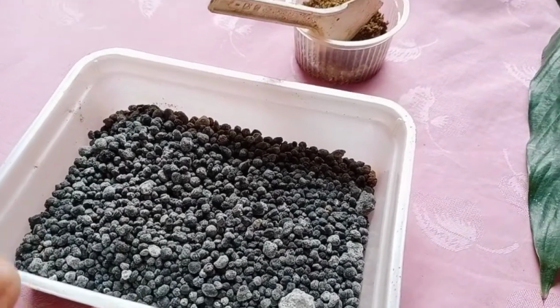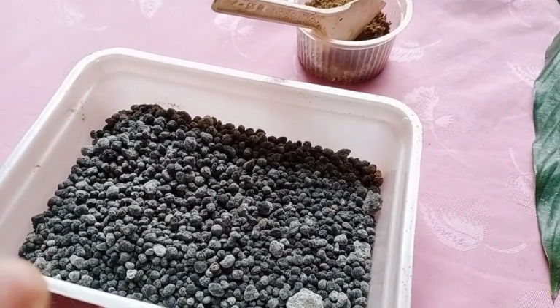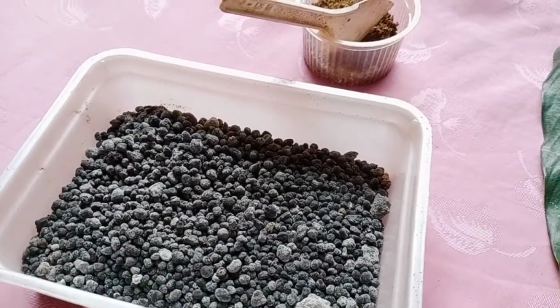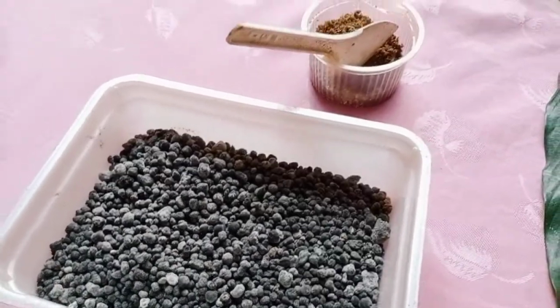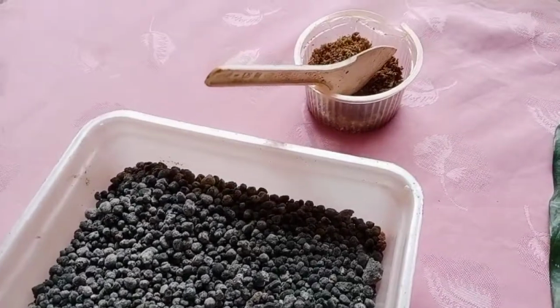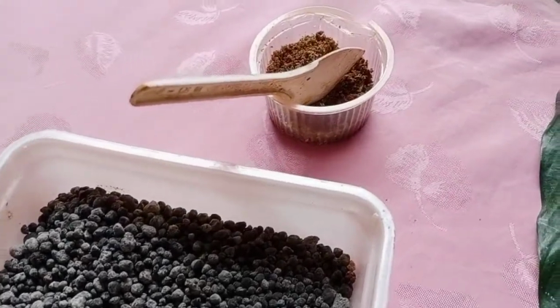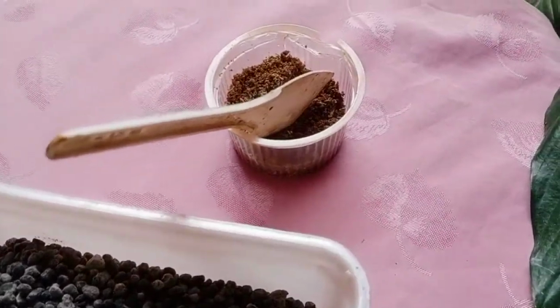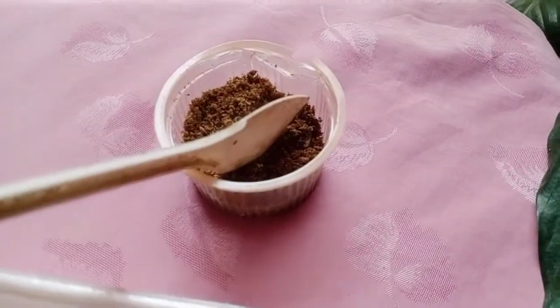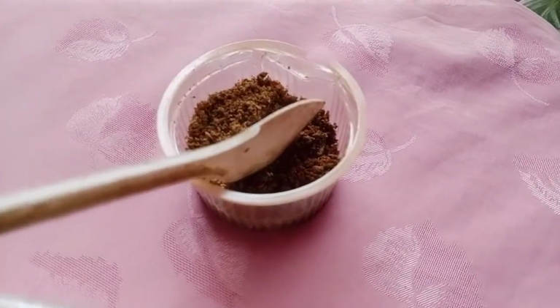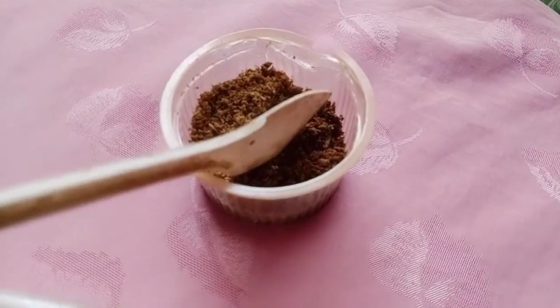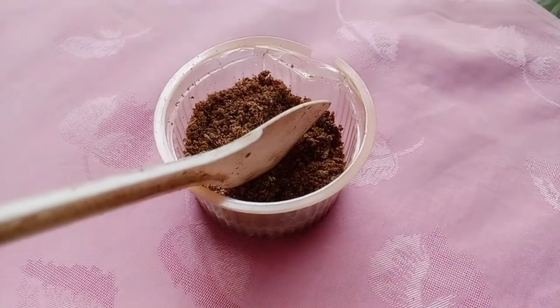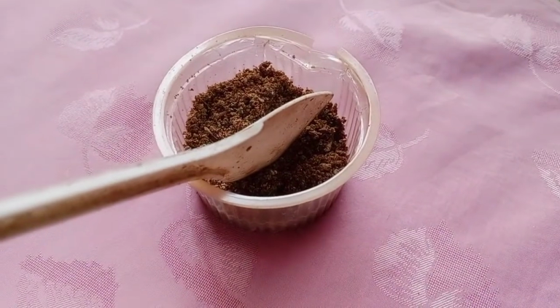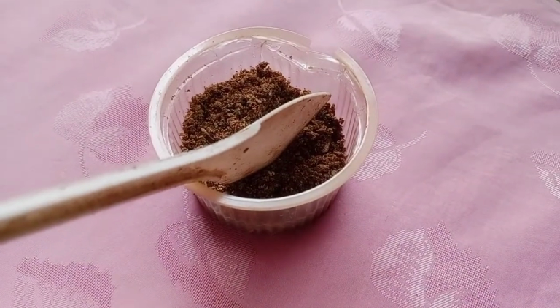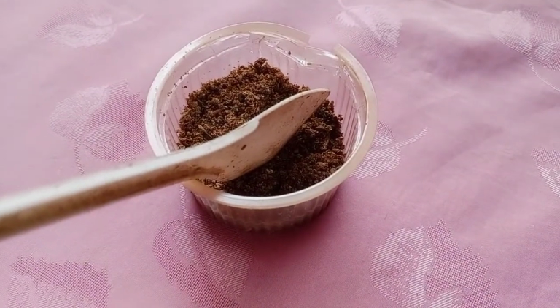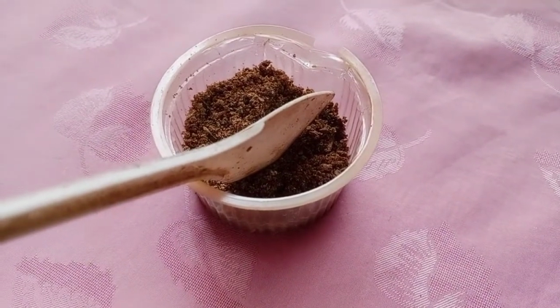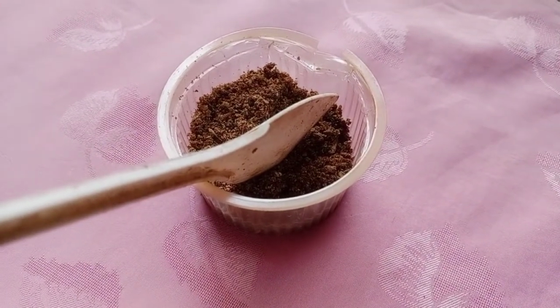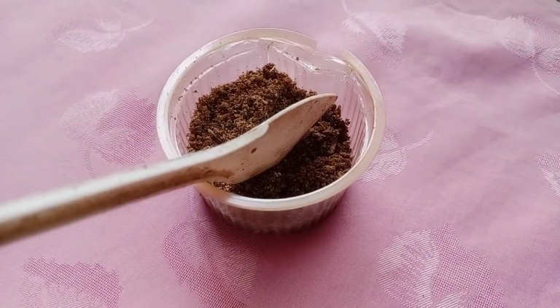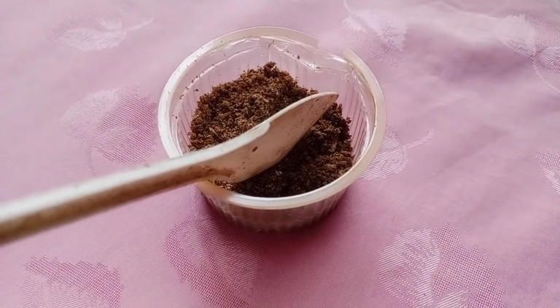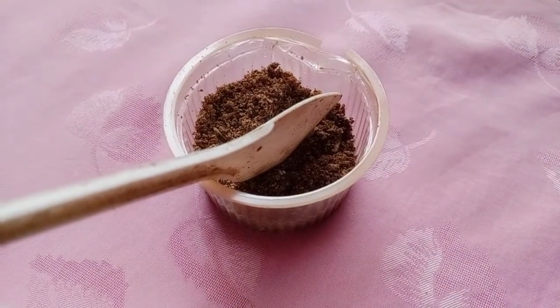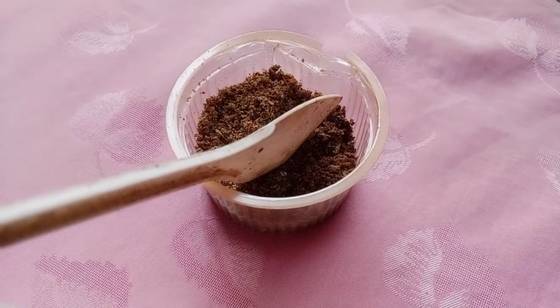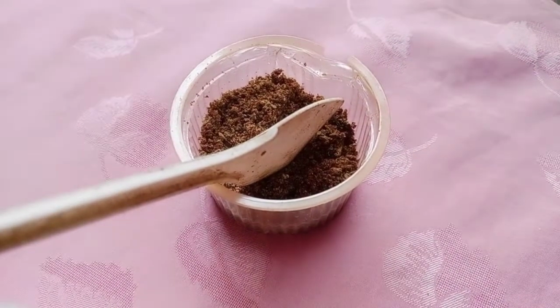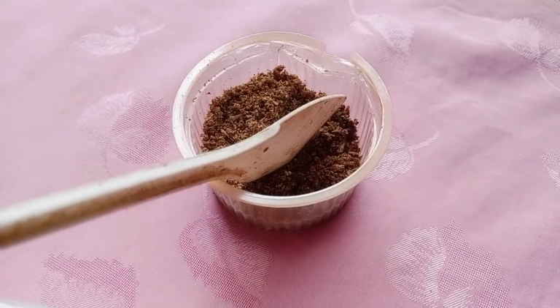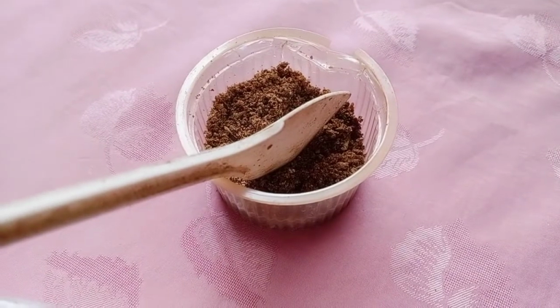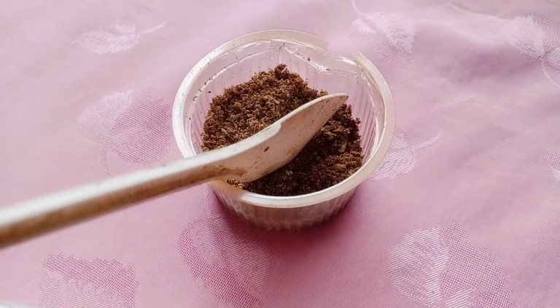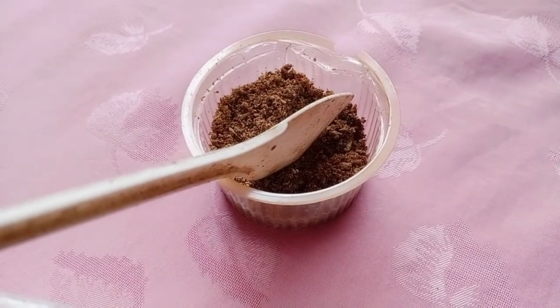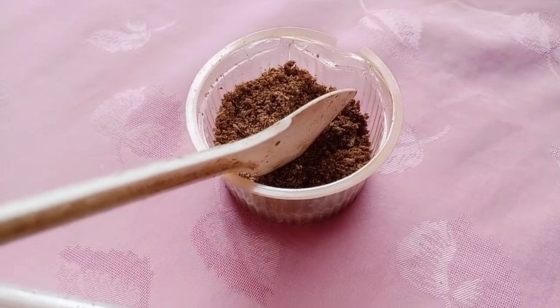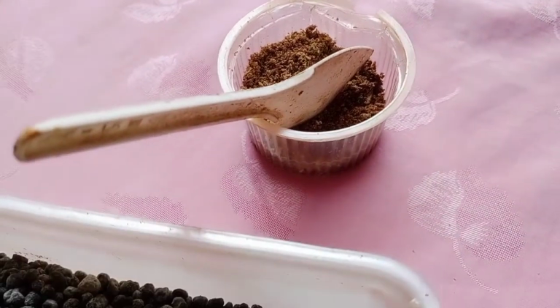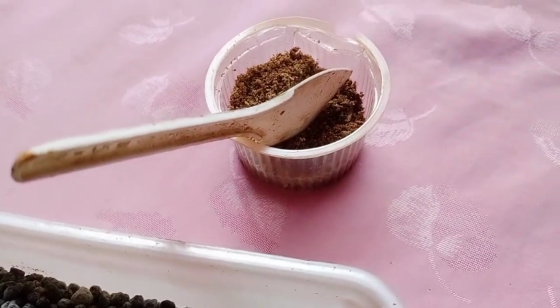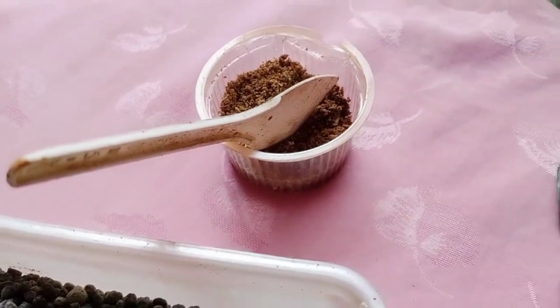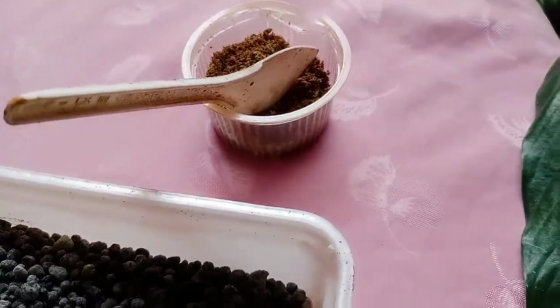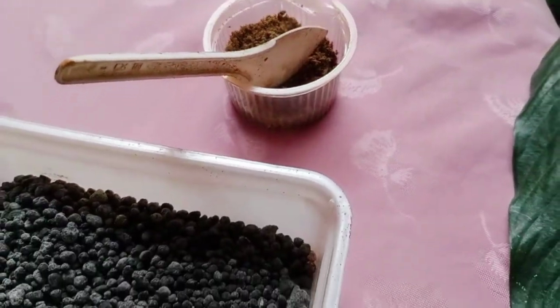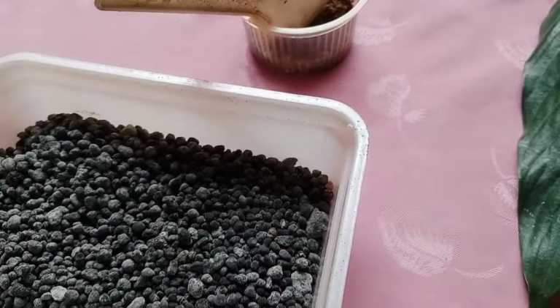Bone meal is a slow-release fertilizer which is also a good source of phosphorus. I would recommend using bone meal. But if you want to use DAP, I will show you how to apply it on this plant. This is a peace lily, friends.